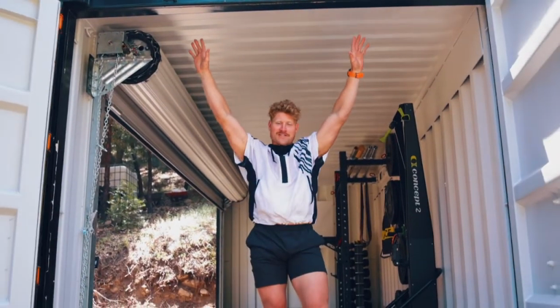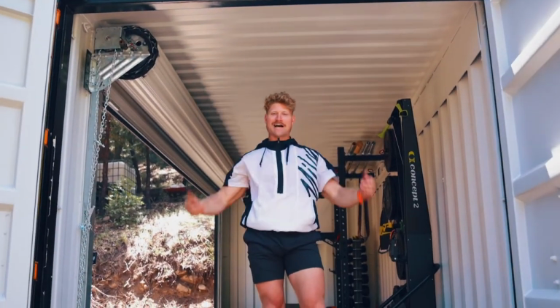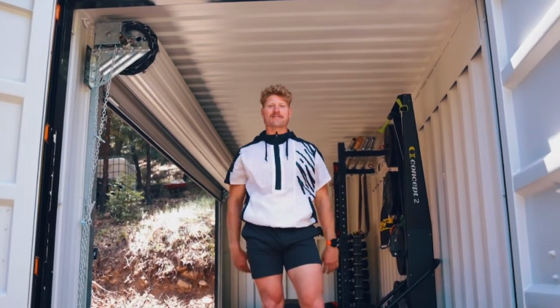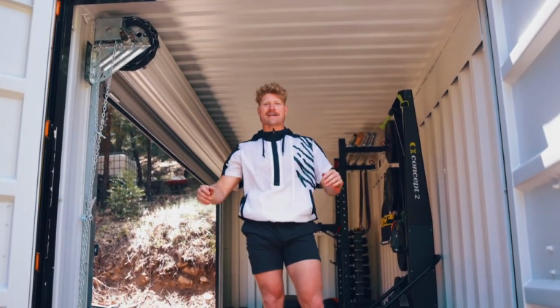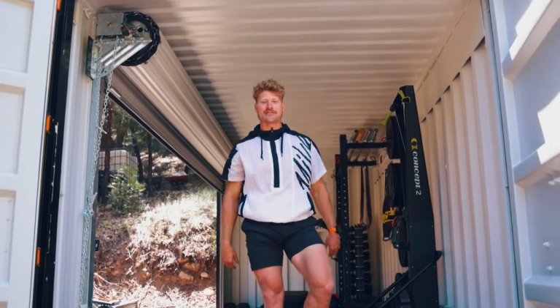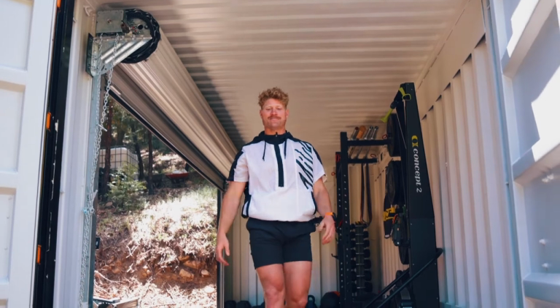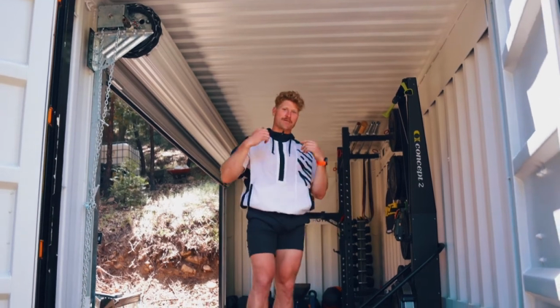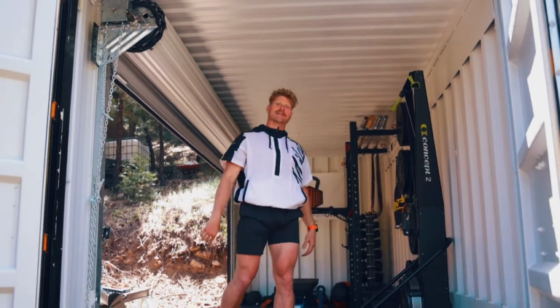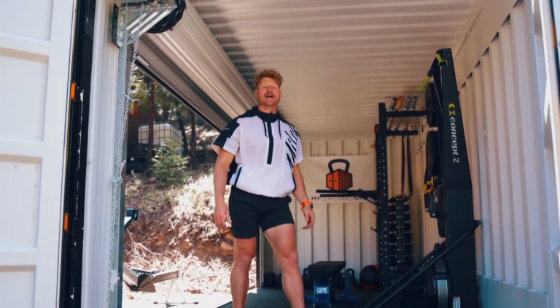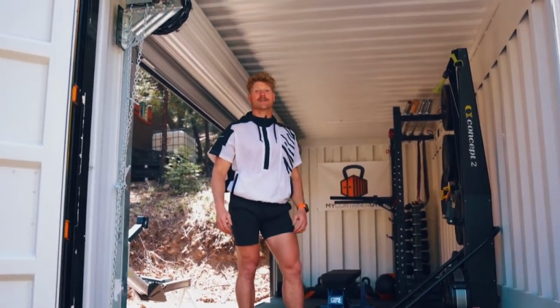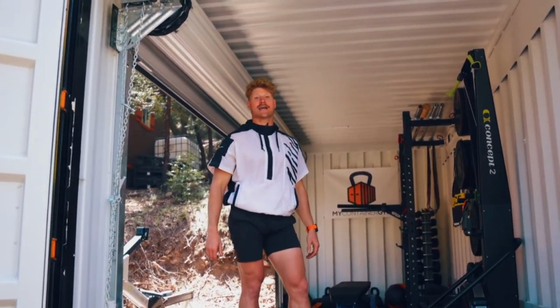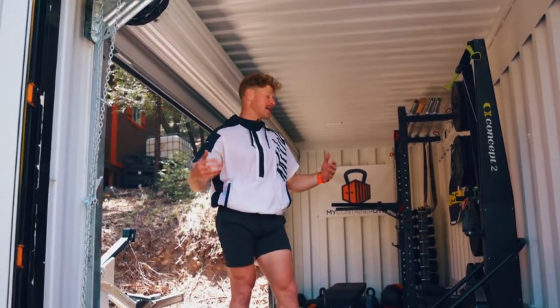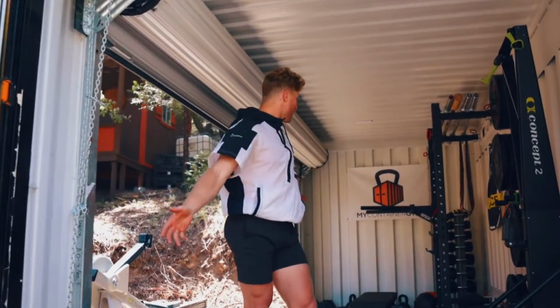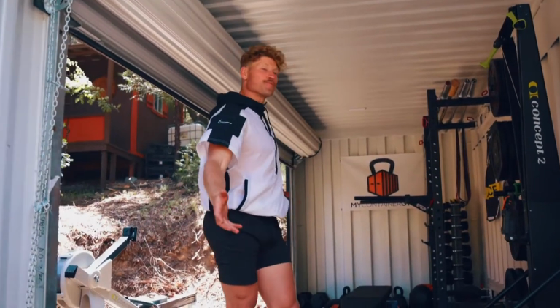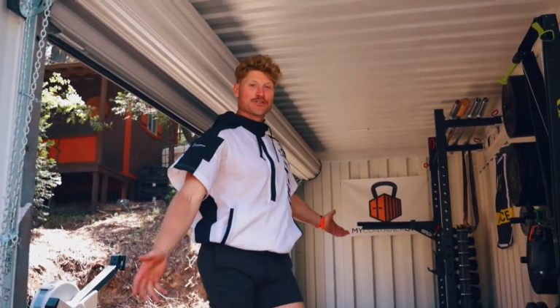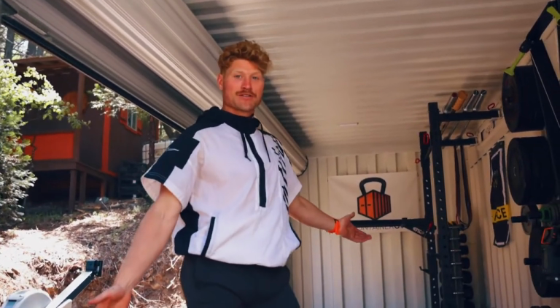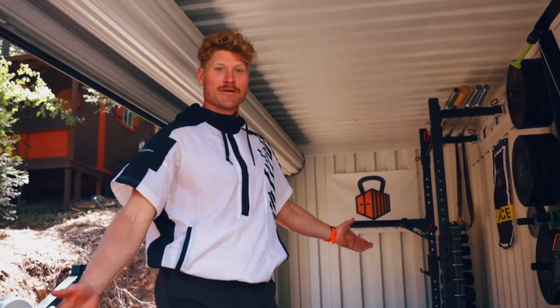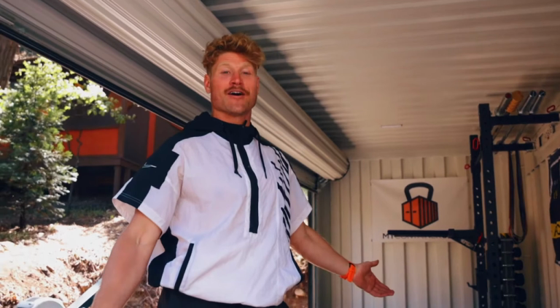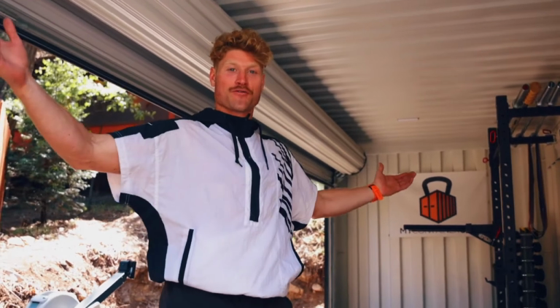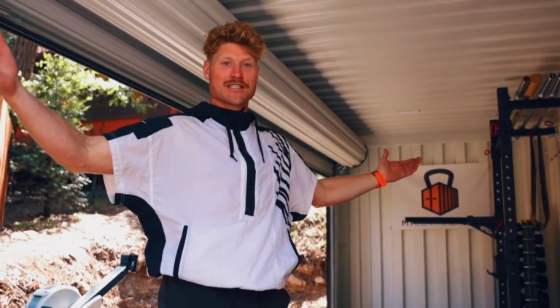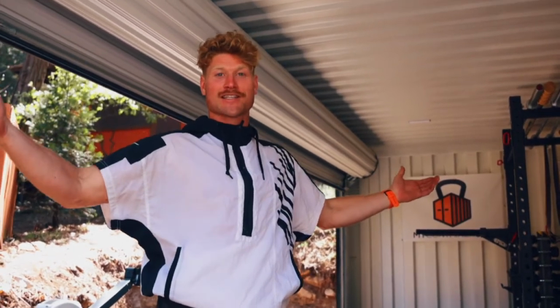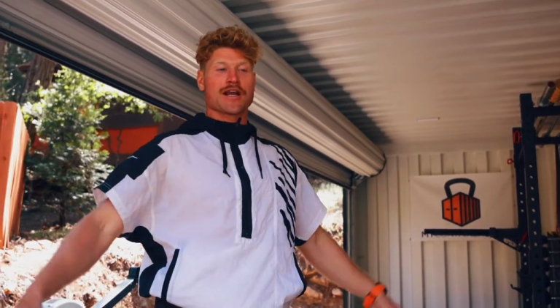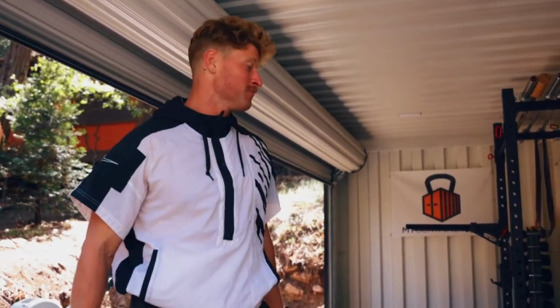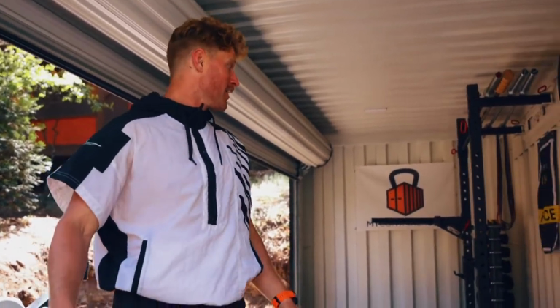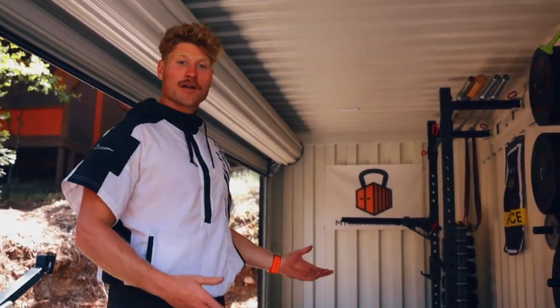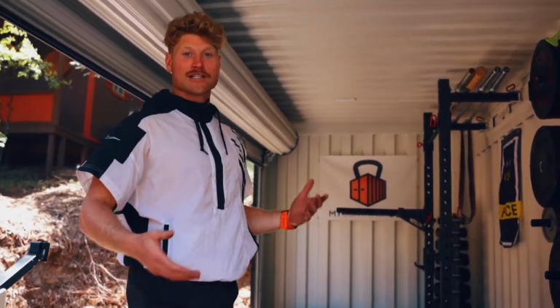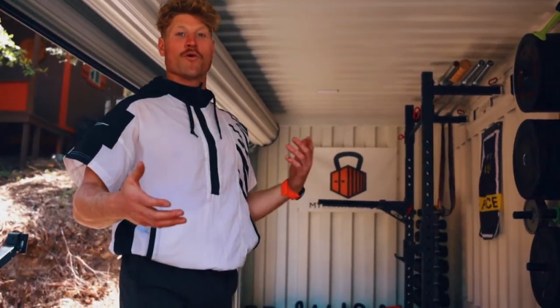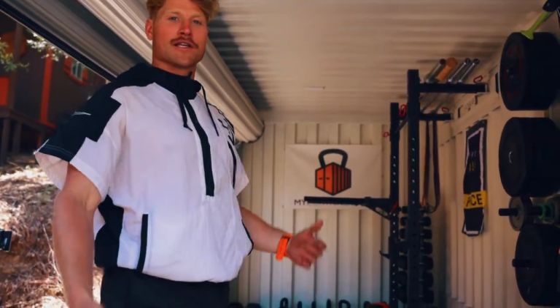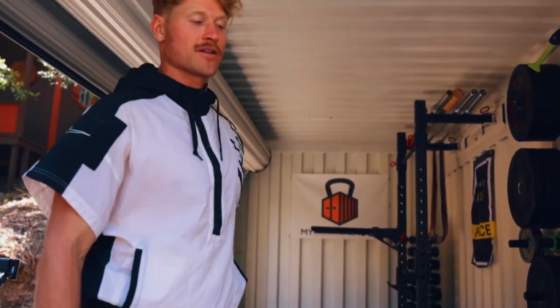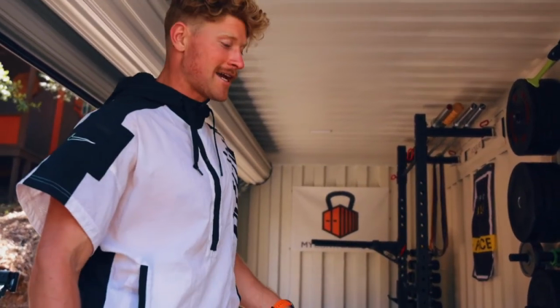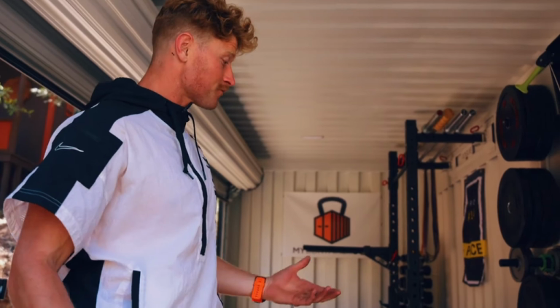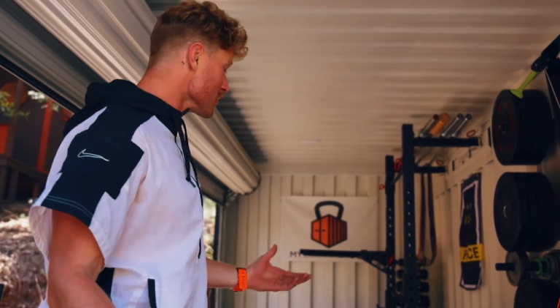What's up guys, welcome to my container gym. I want to bring you in and show you guys what it looks like to have my own personal gym that's been shipped in all the way from Houston, Texas for training camp. I kind of want to give you guys the one-on-one on what the experience is like.